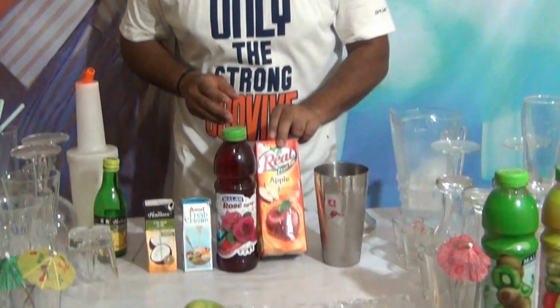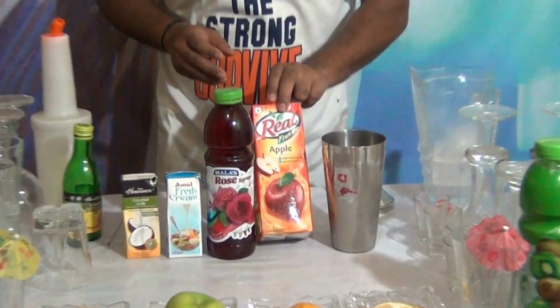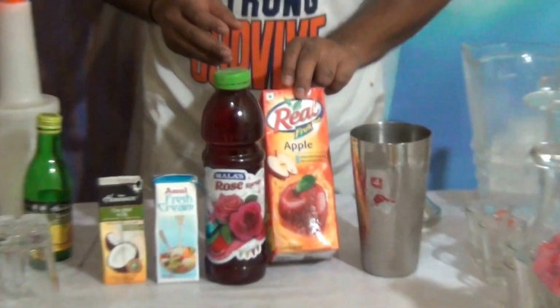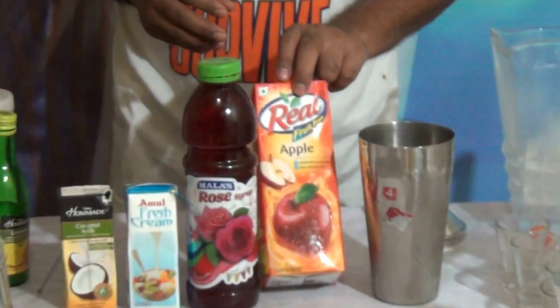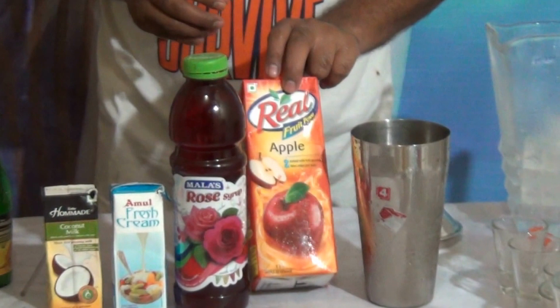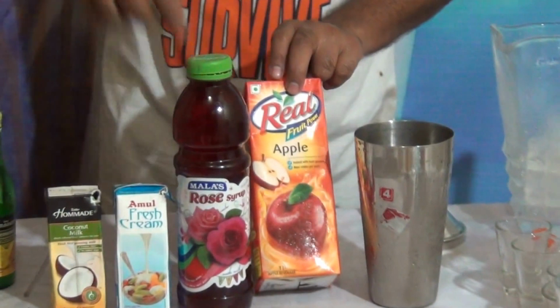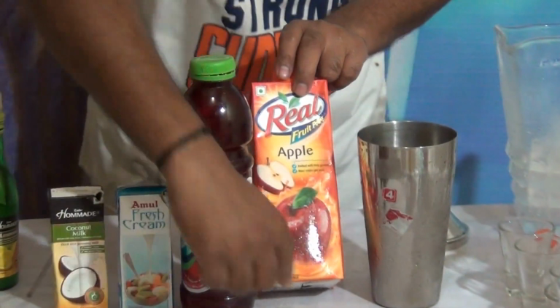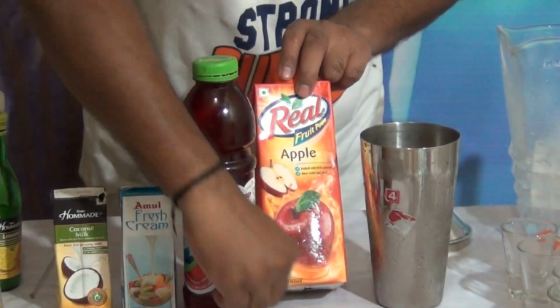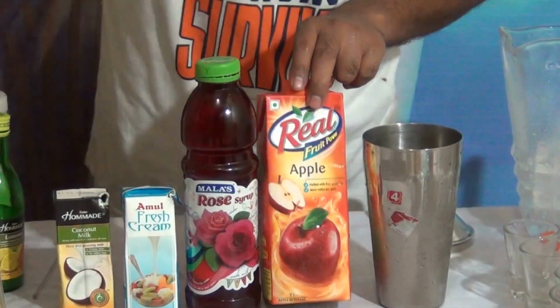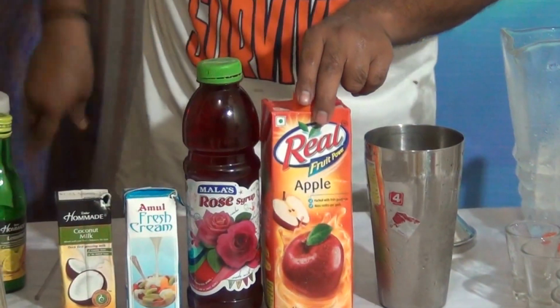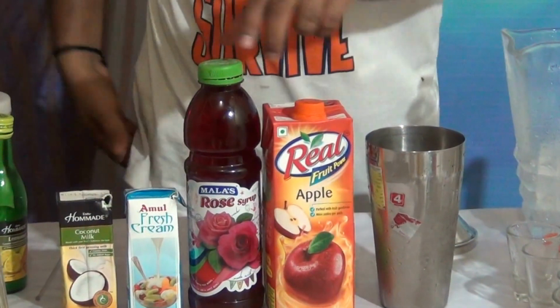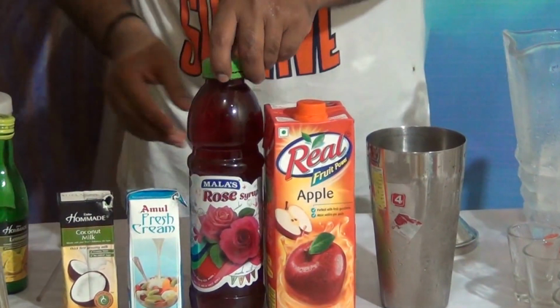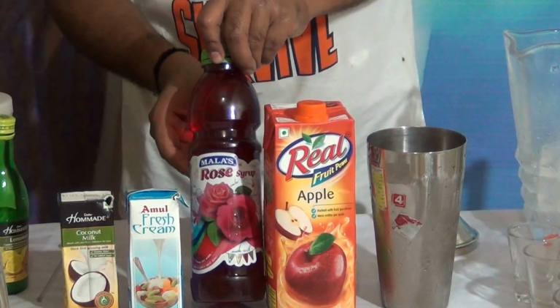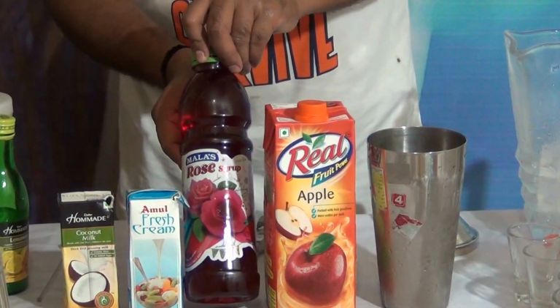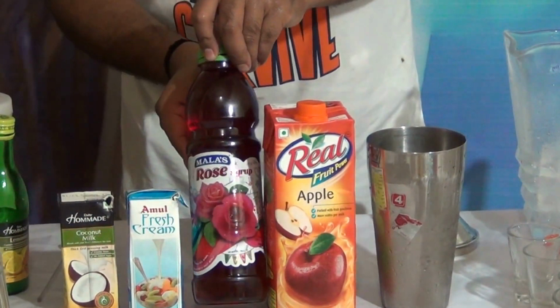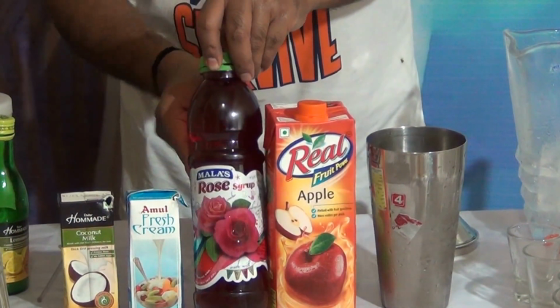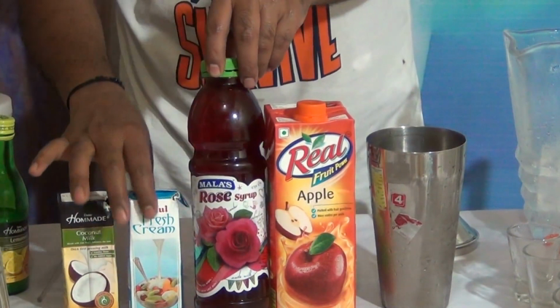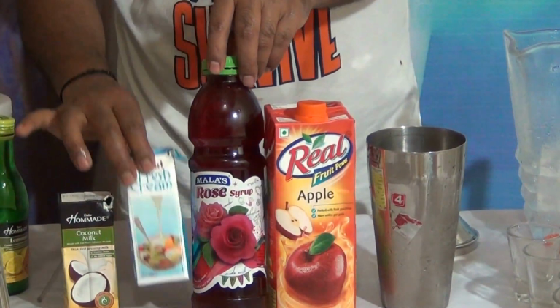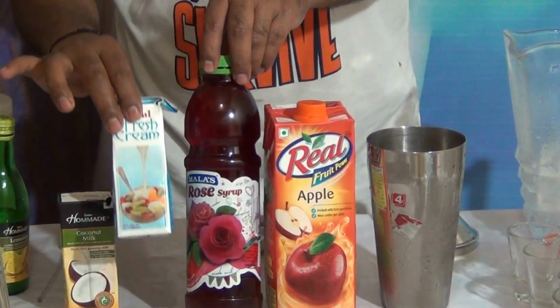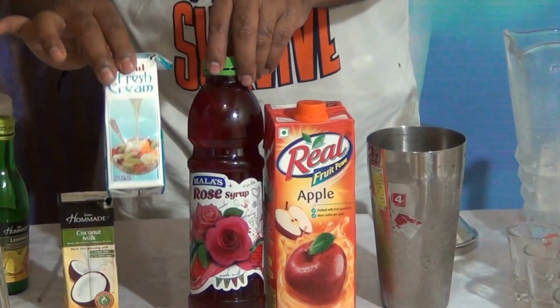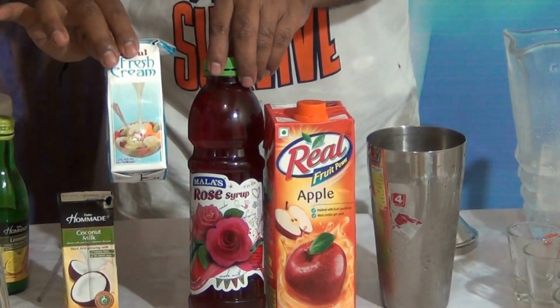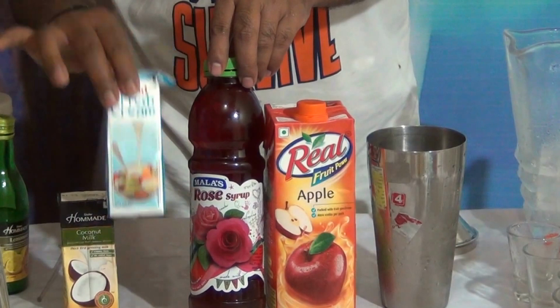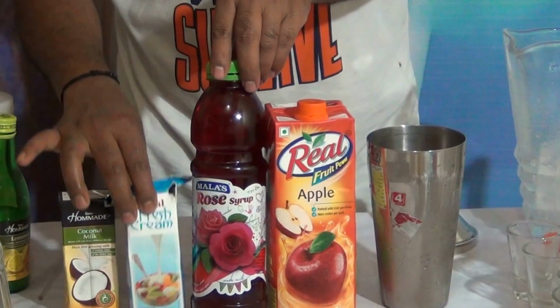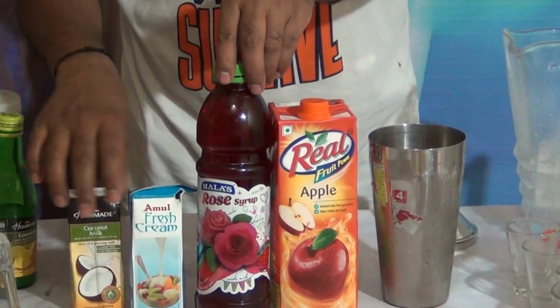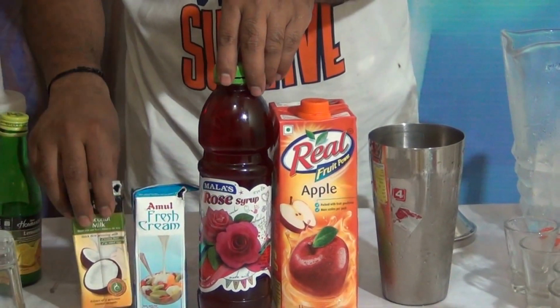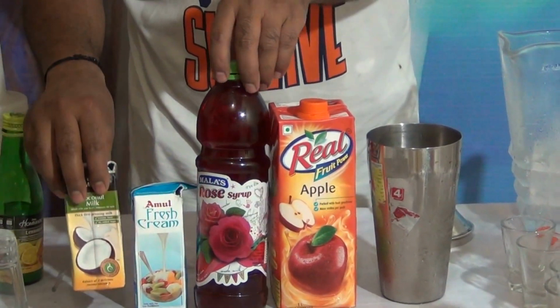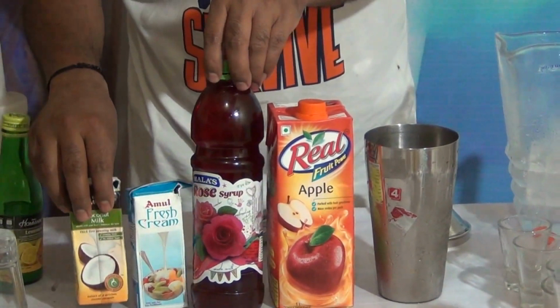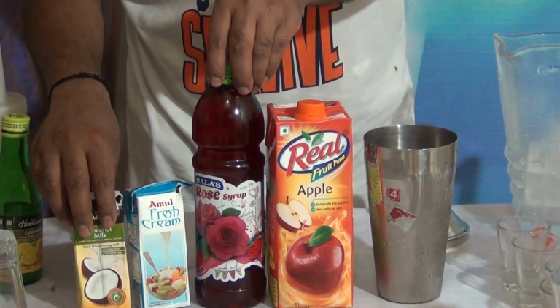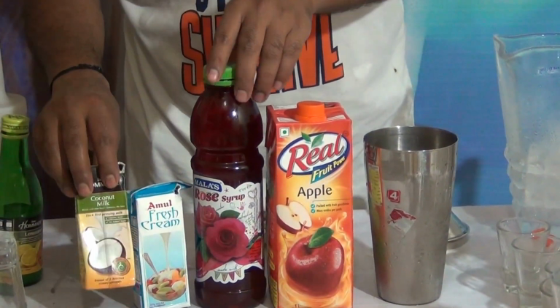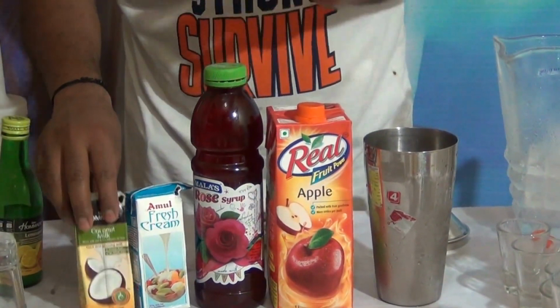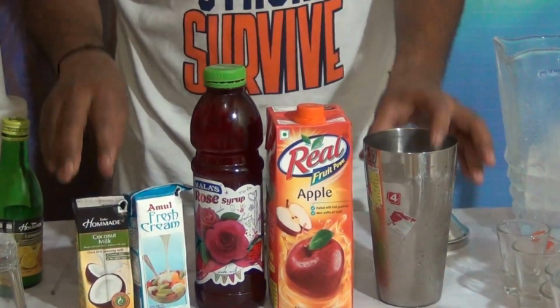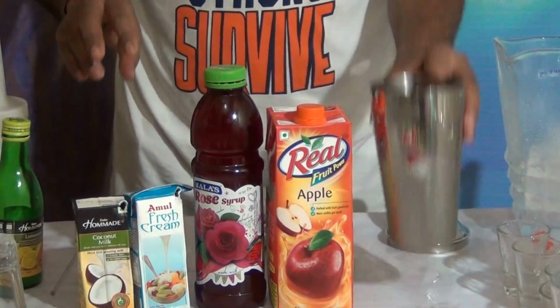90 to 120 ml of apple juice, and 15 ml of rose syrup, and 10 ml of fresh cream, and 10 ml of coconut milk.